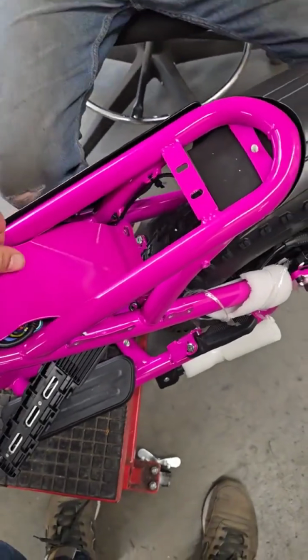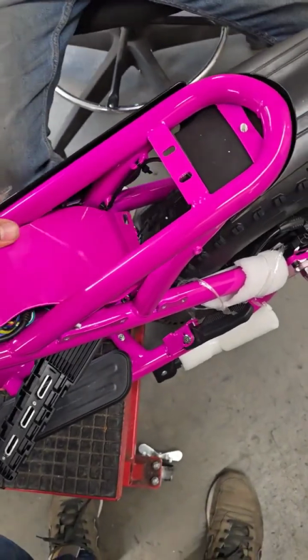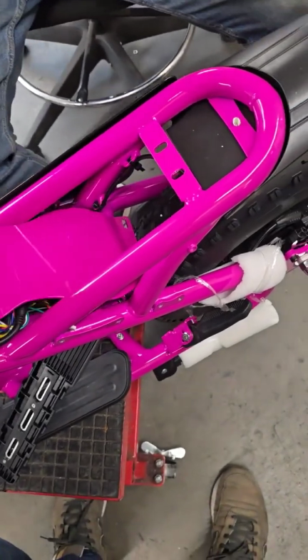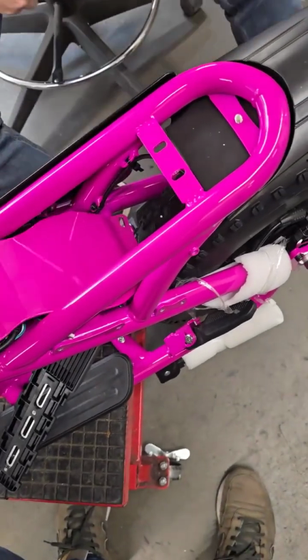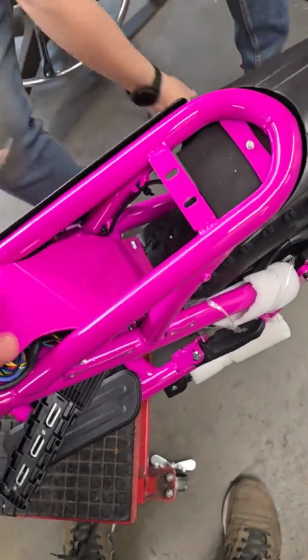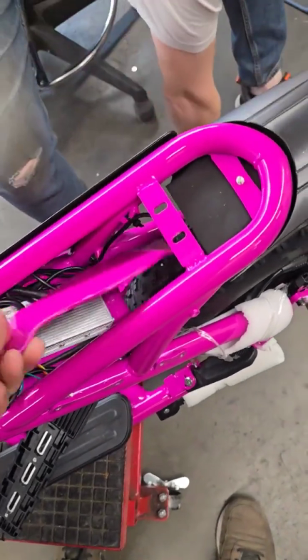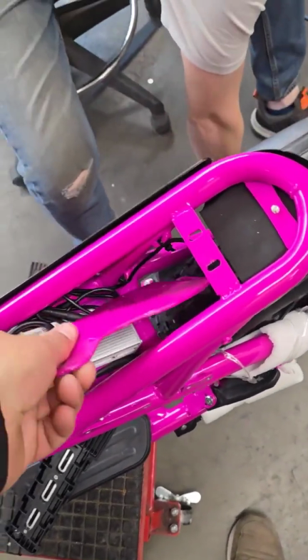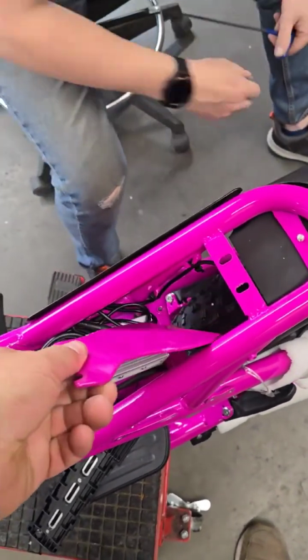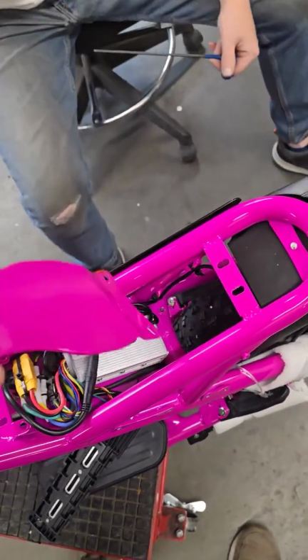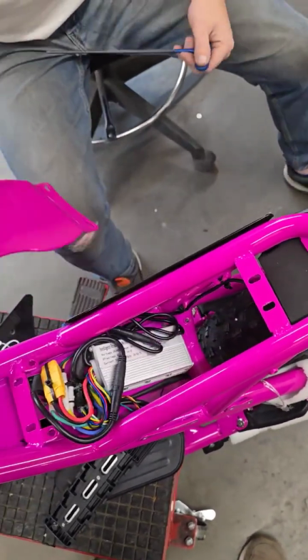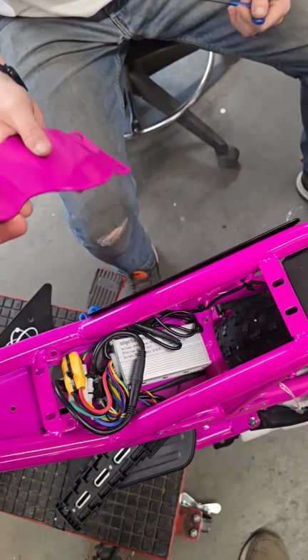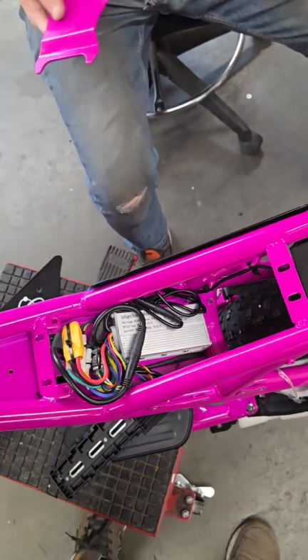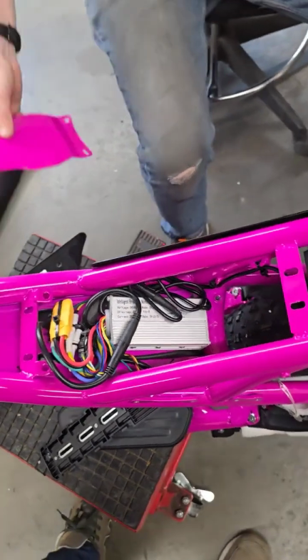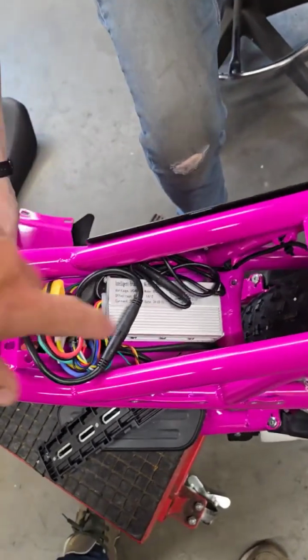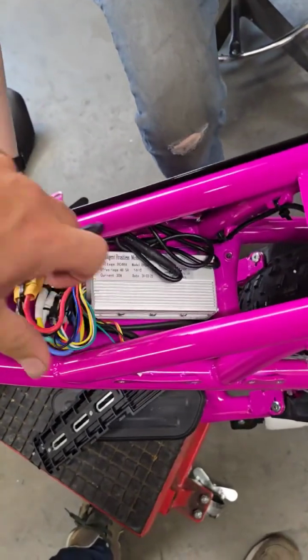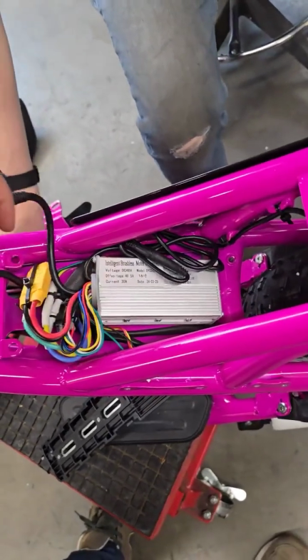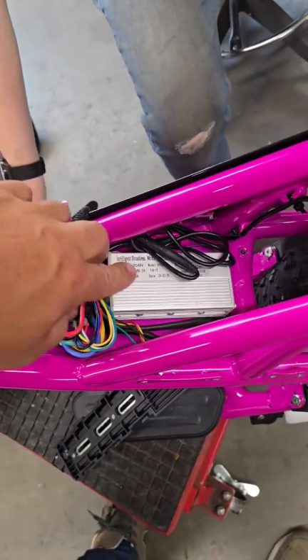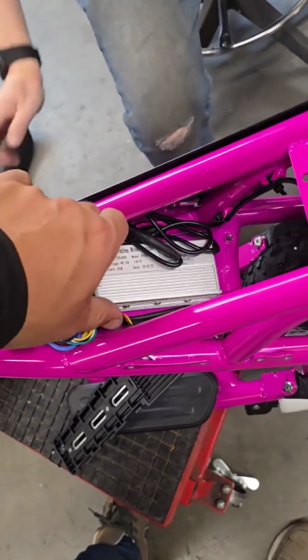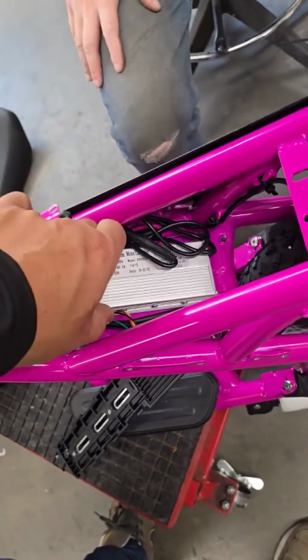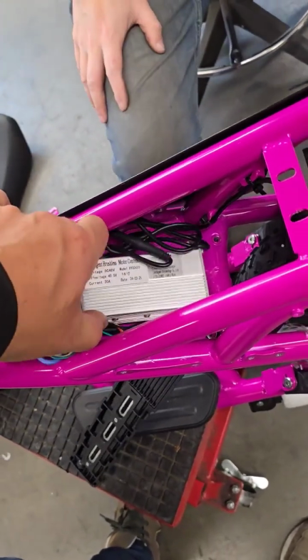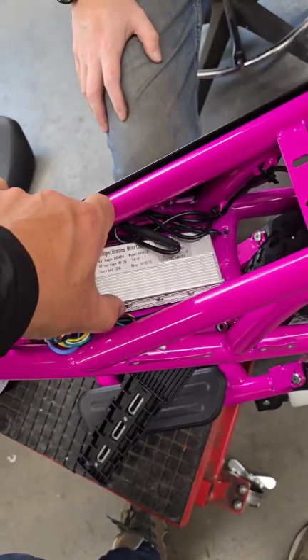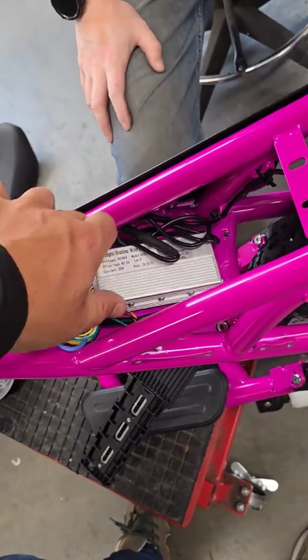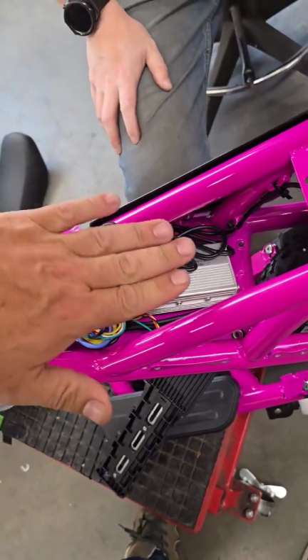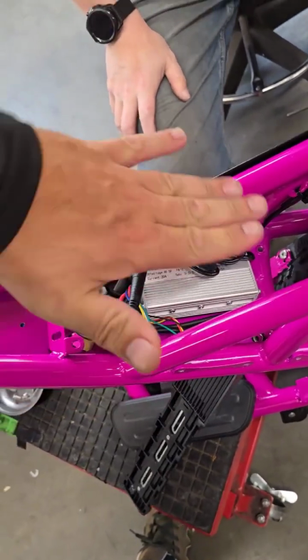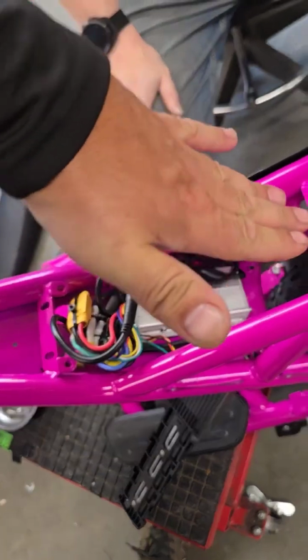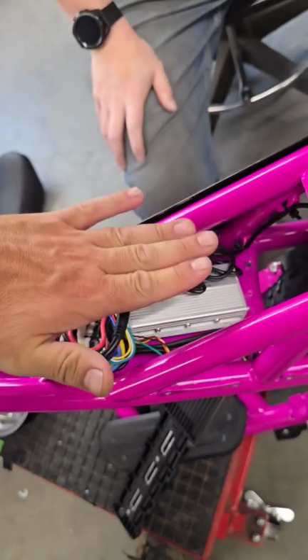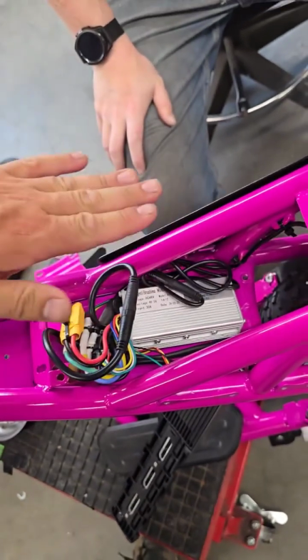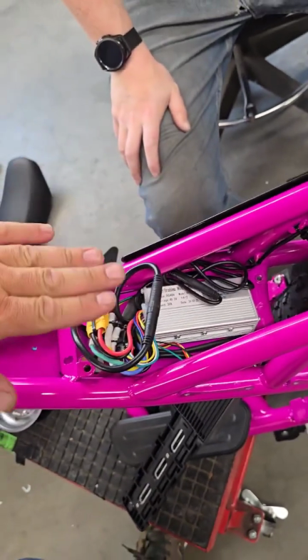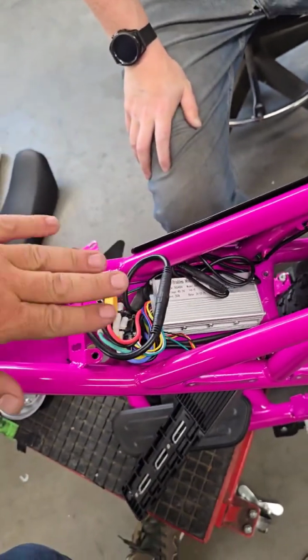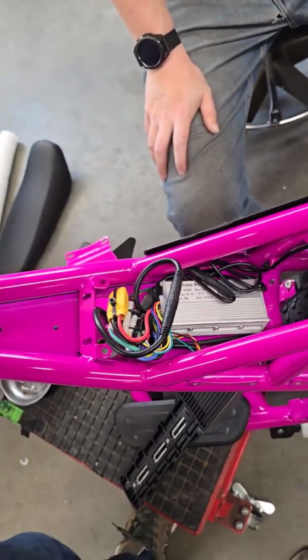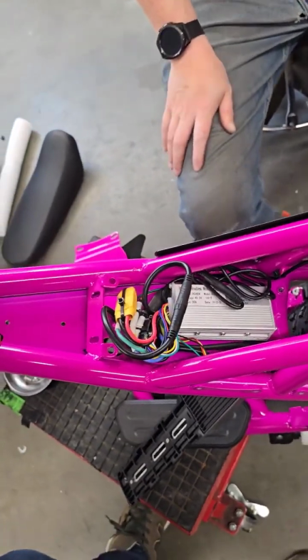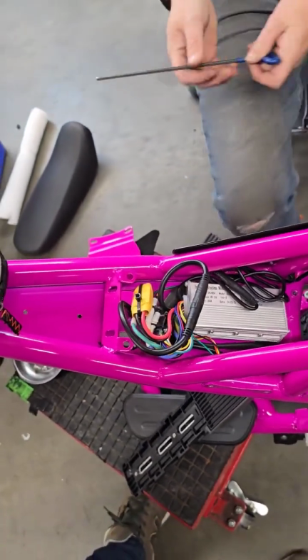Once the screws have all fallen on the ground, get a shimmy and pull this off. And now you have access to your controller, which is, believe it or not, just sitting in there. That's why this sandwich is down — it holds it quite, quite strong.